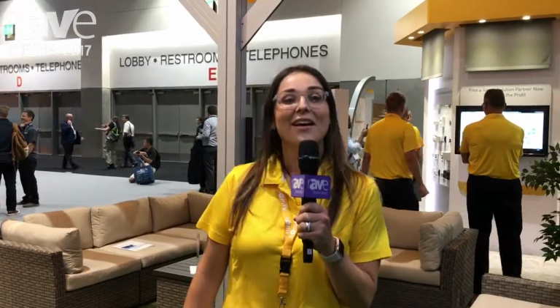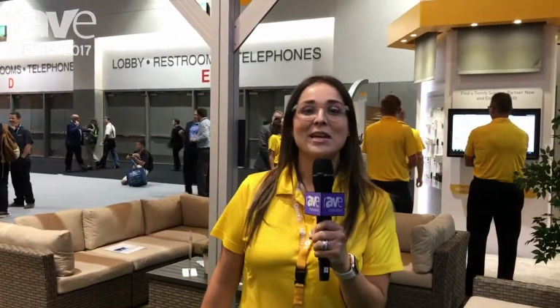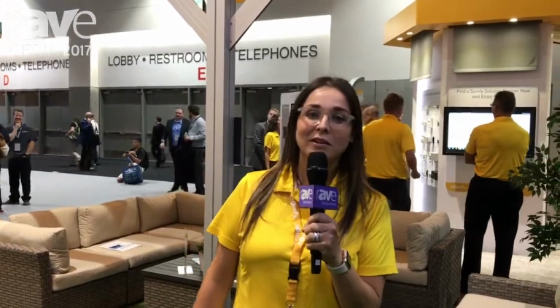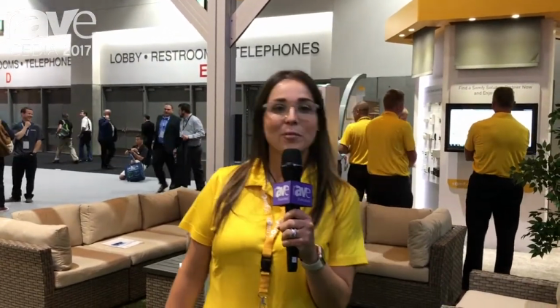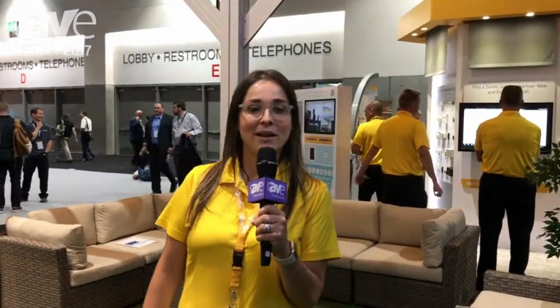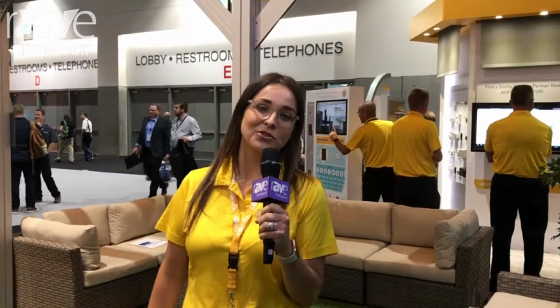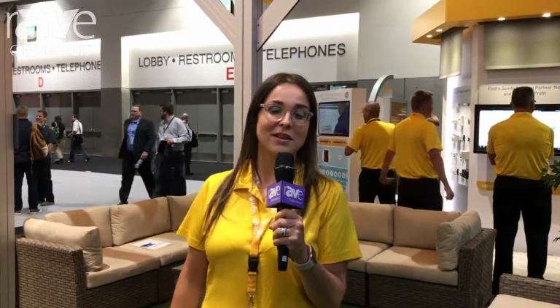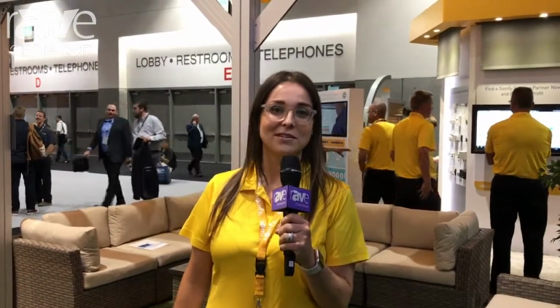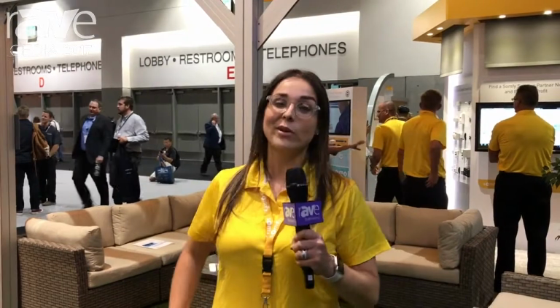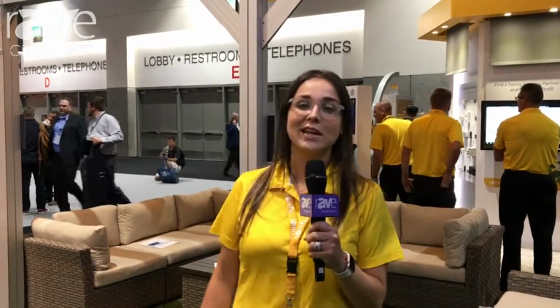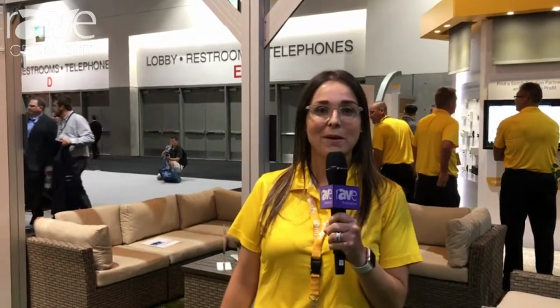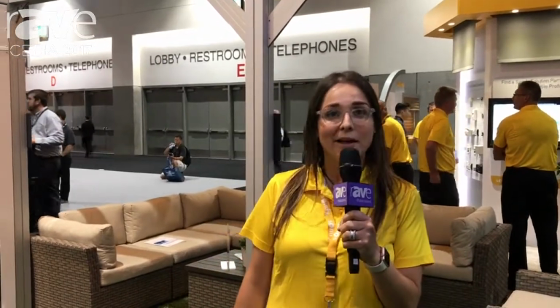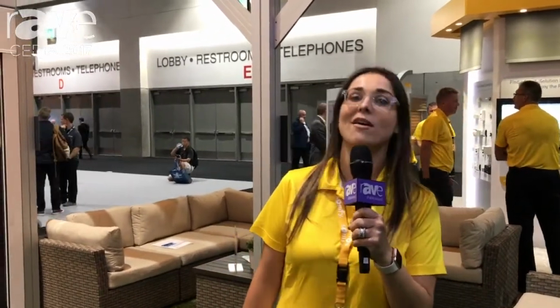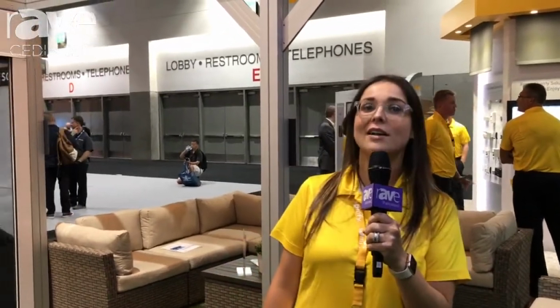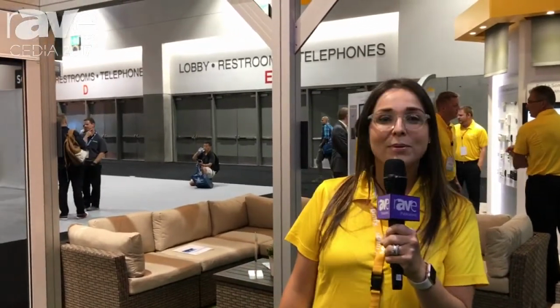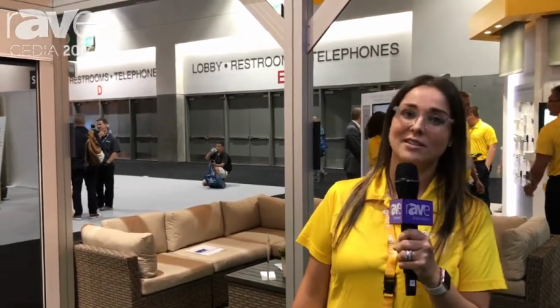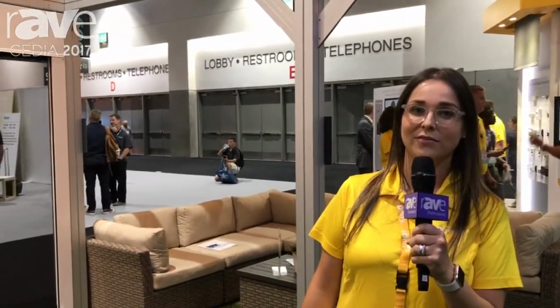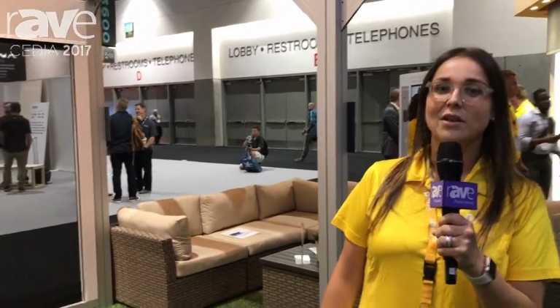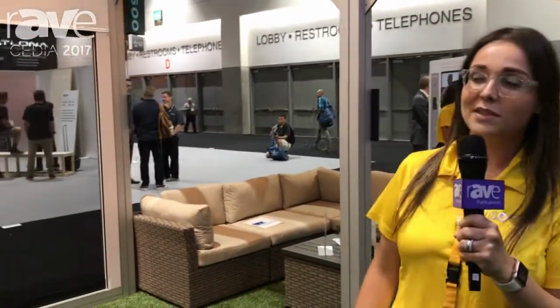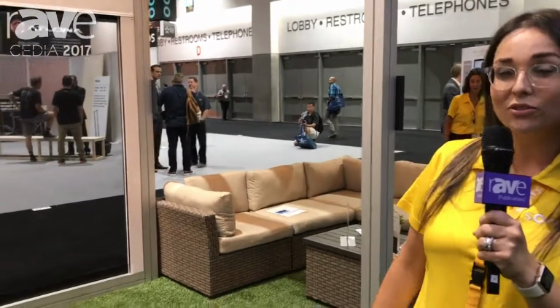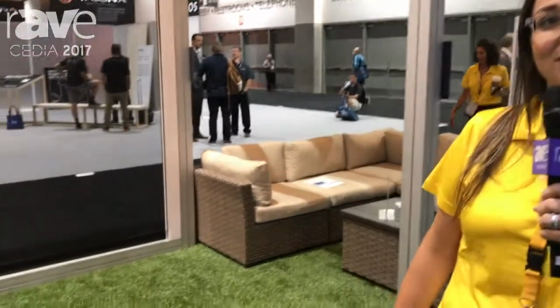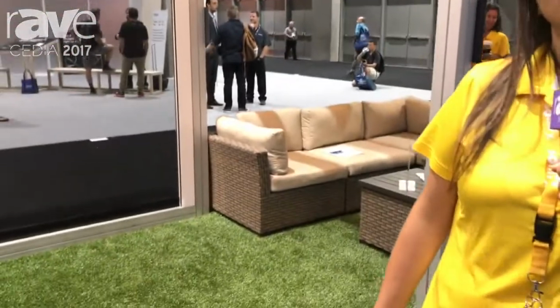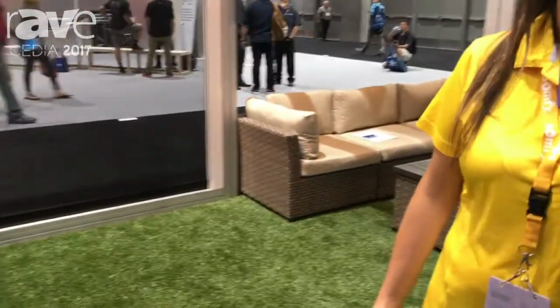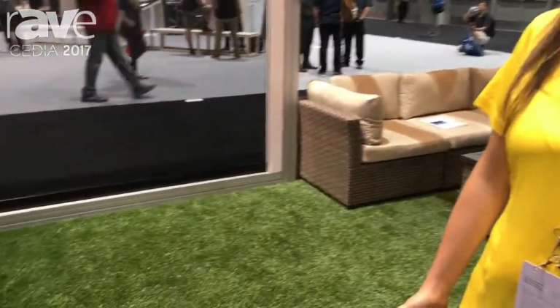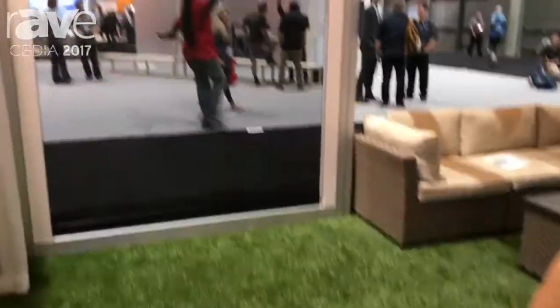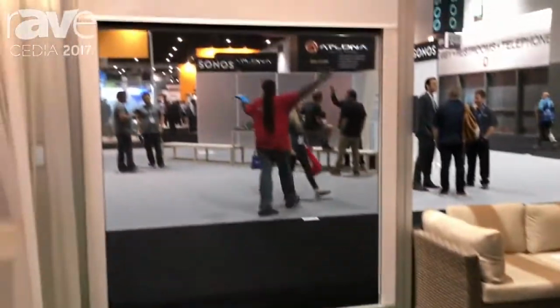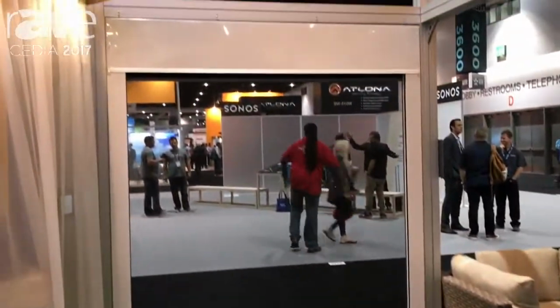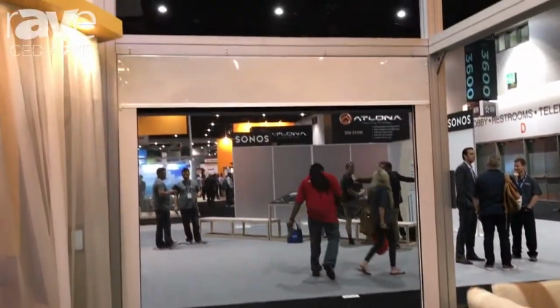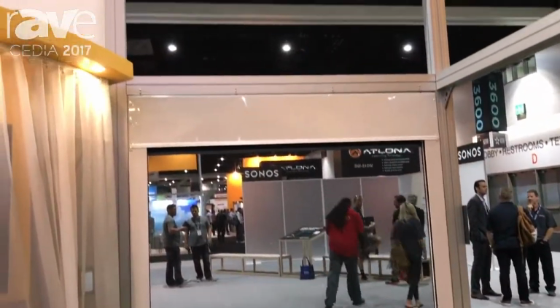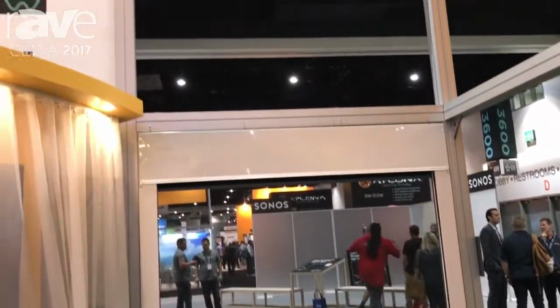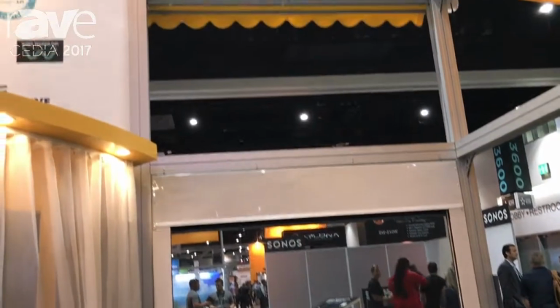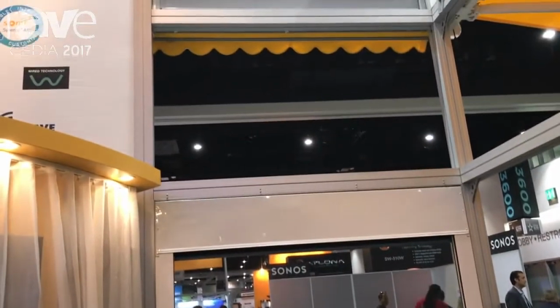Hi, my name is Lauren Clark, product manager of controls at SOMFI Systems, and we're here today to talk about the MyLink Wi-Fi IP to RTS interface. What this allows you to do is integrate our range of Radio Technology SOMFI powered products into your third-party control system.